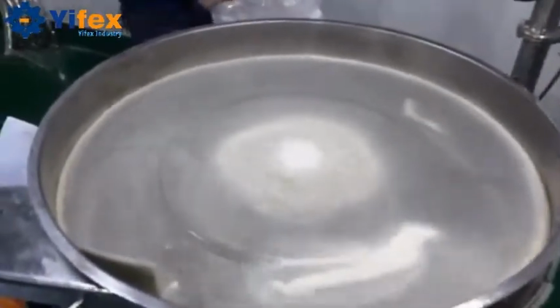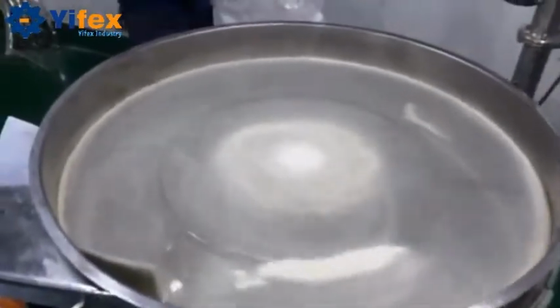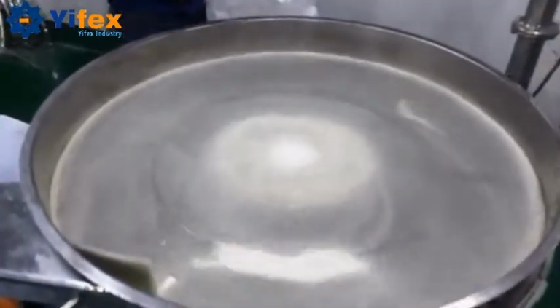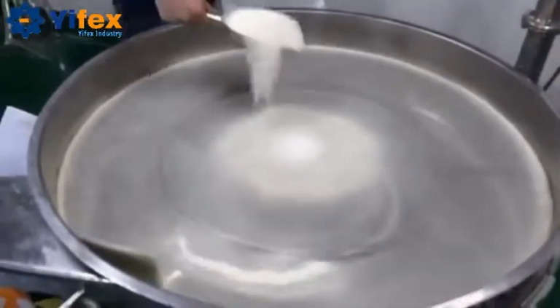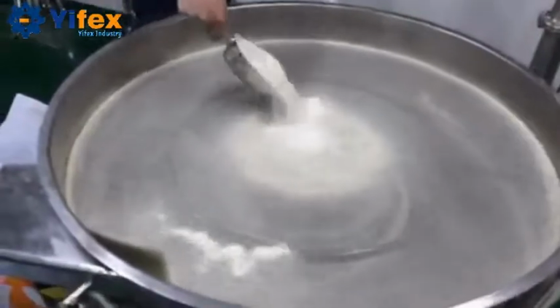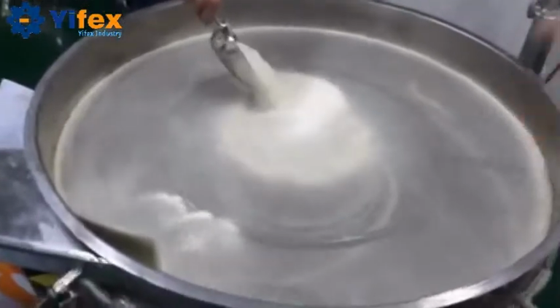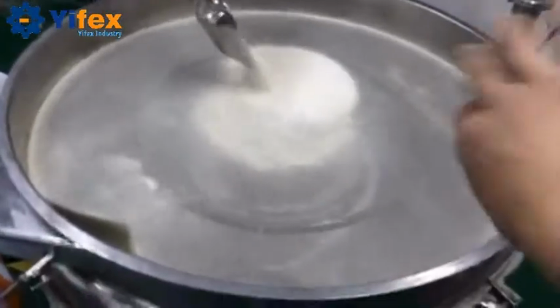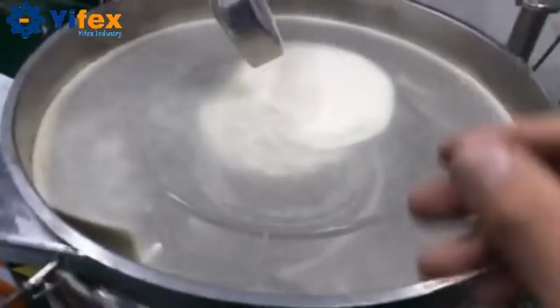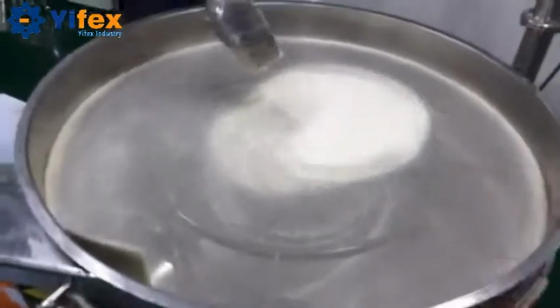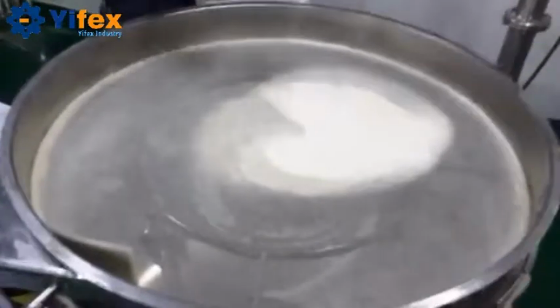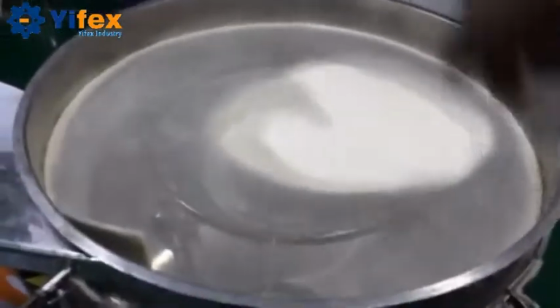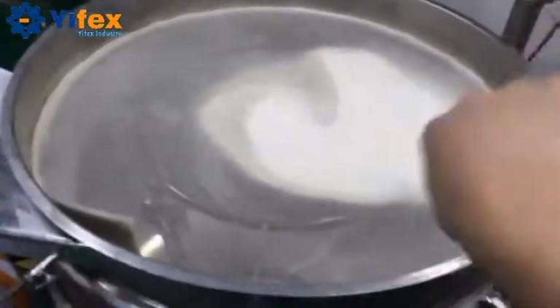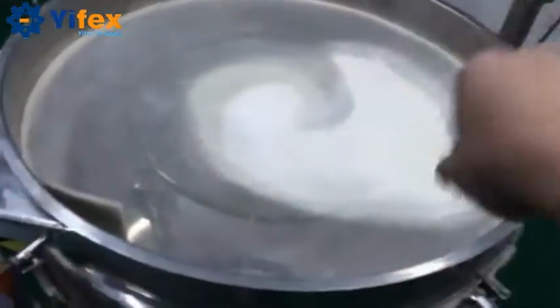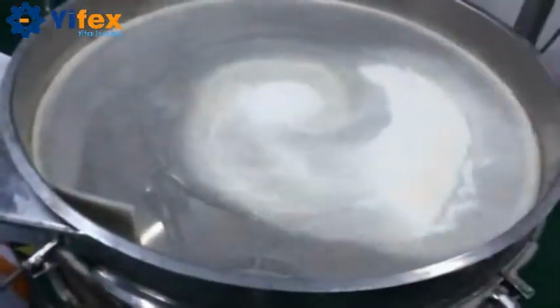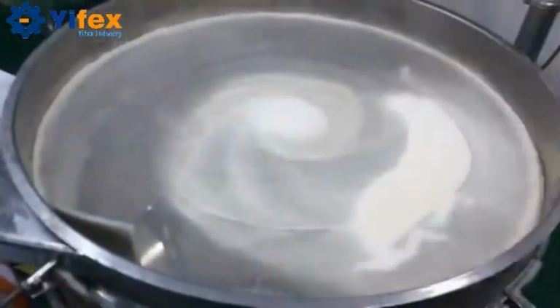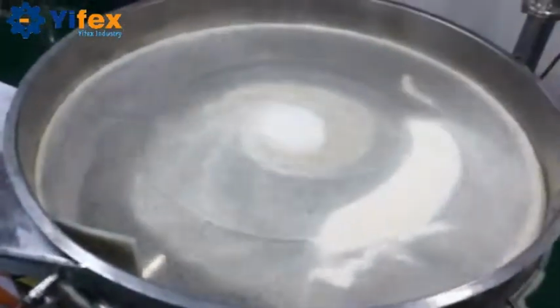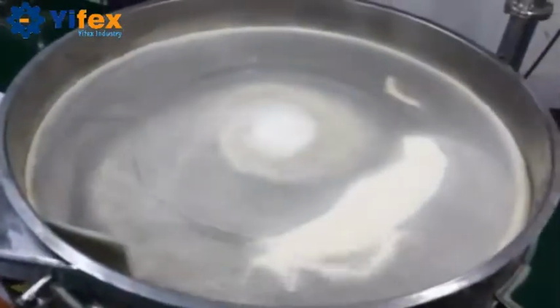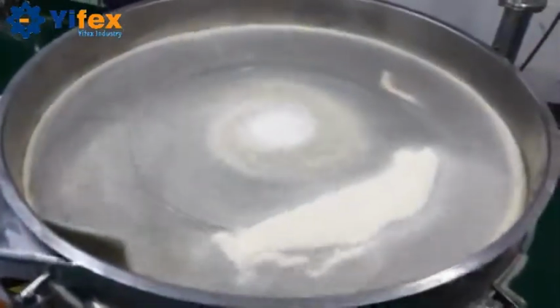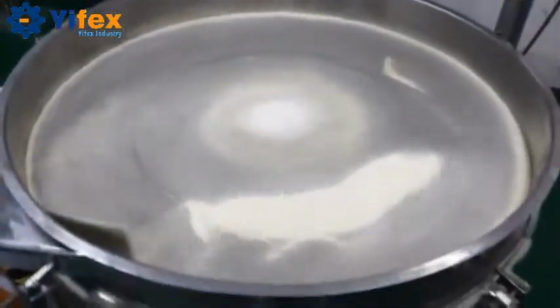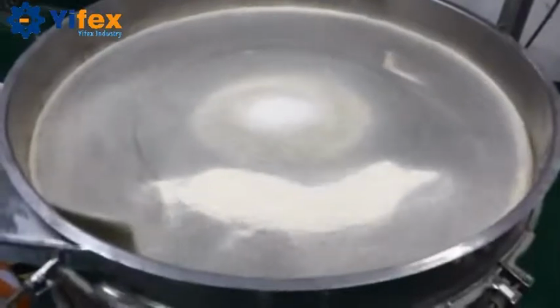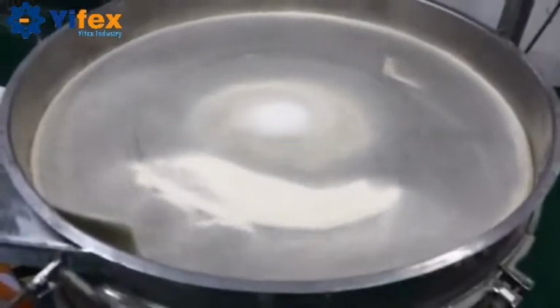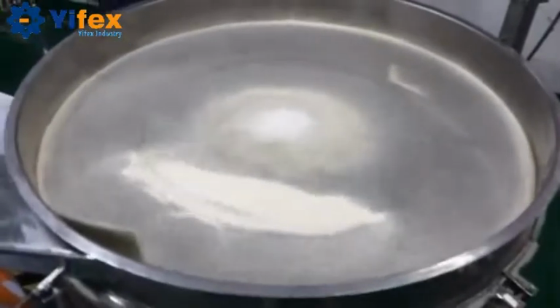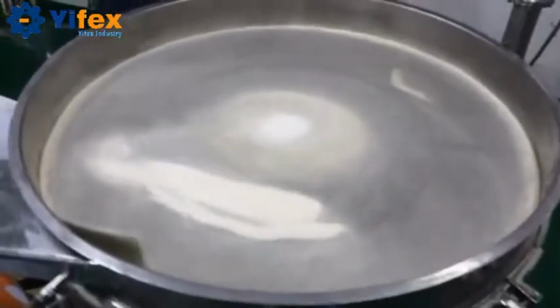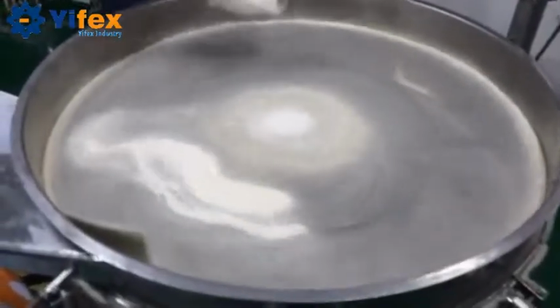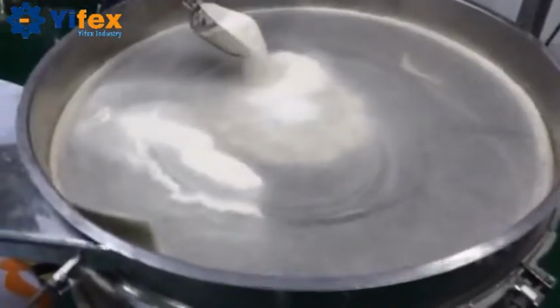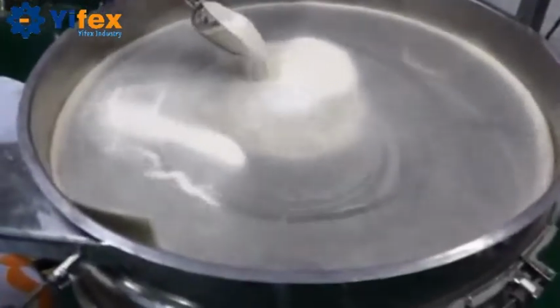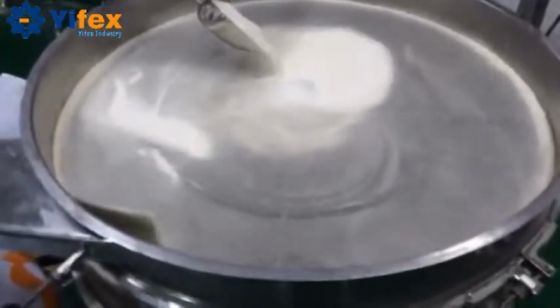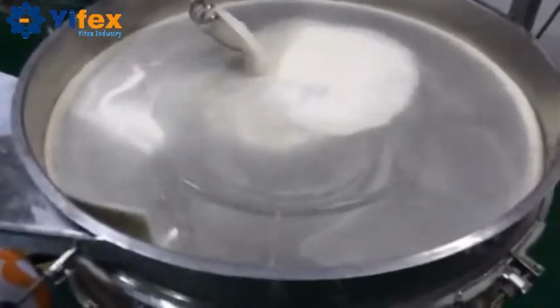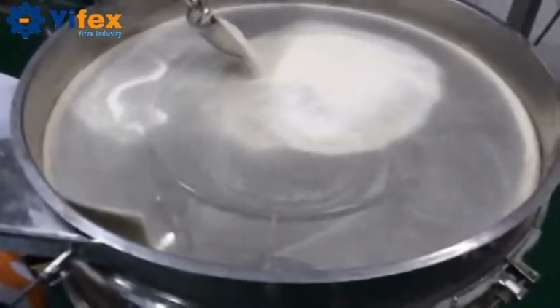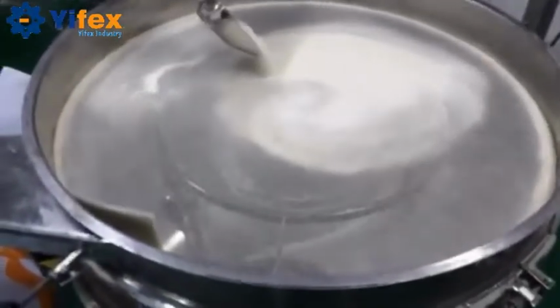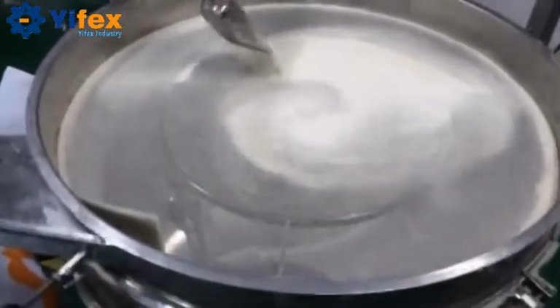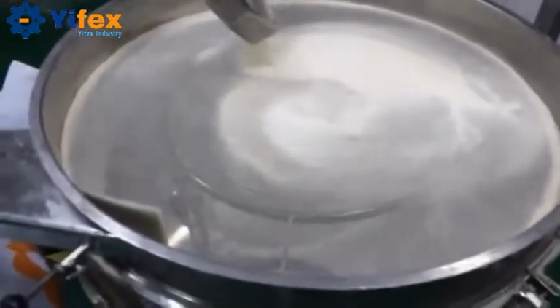If we use the ultrasonic sieving machine like this, it will be much better. We could get at least 60% more capacity this way.